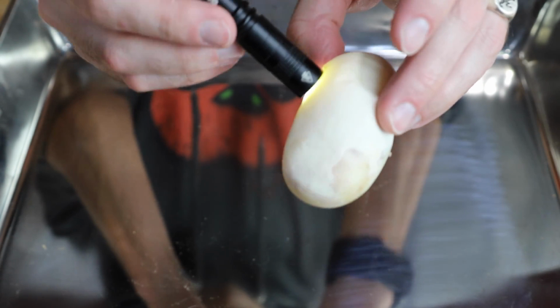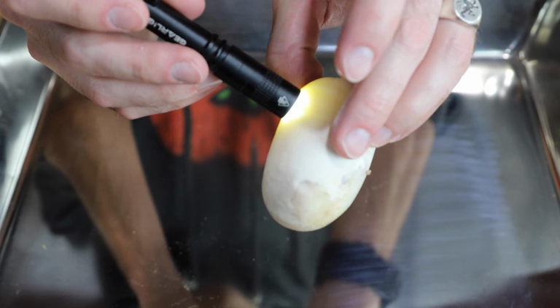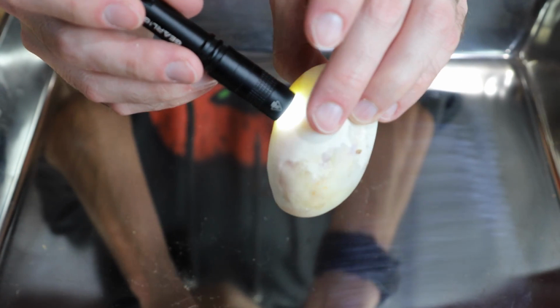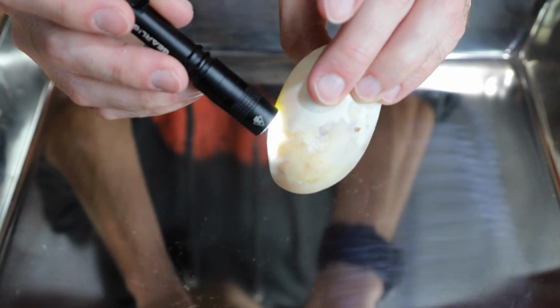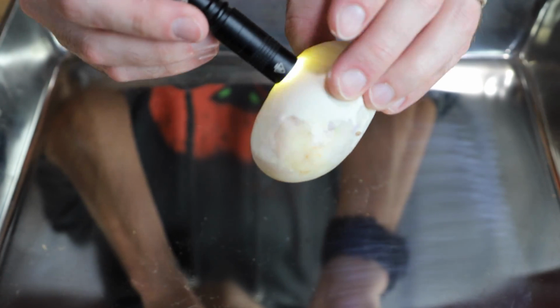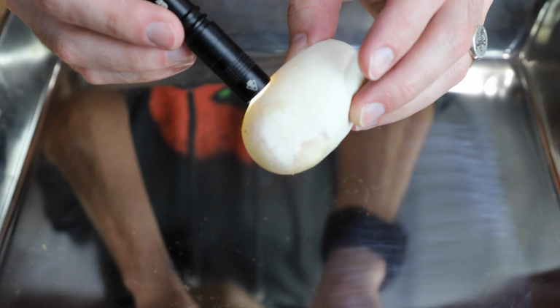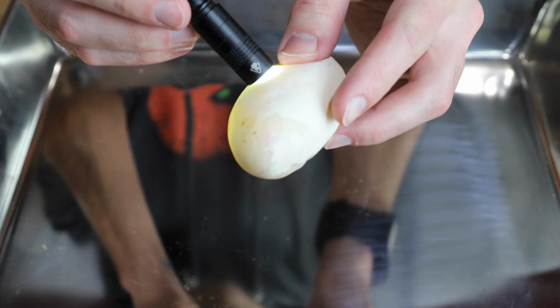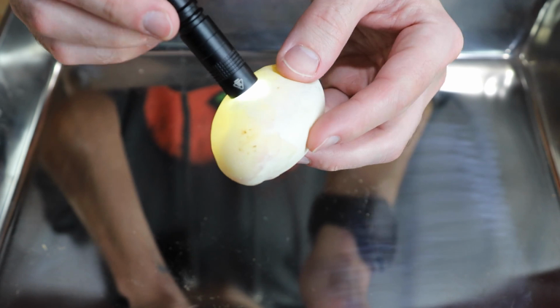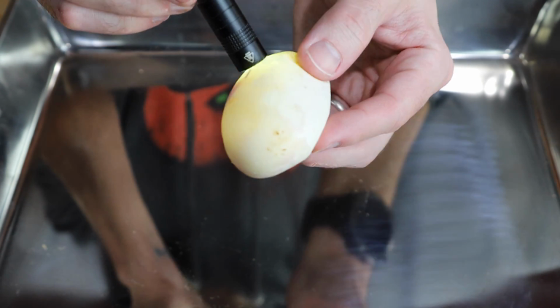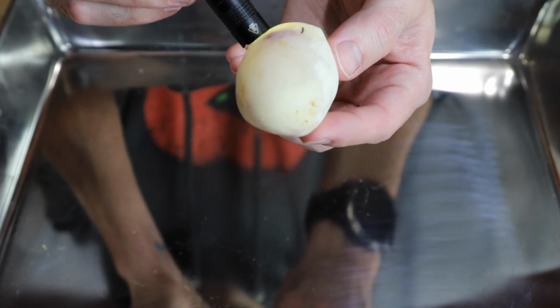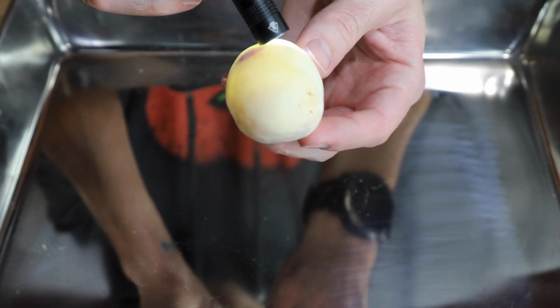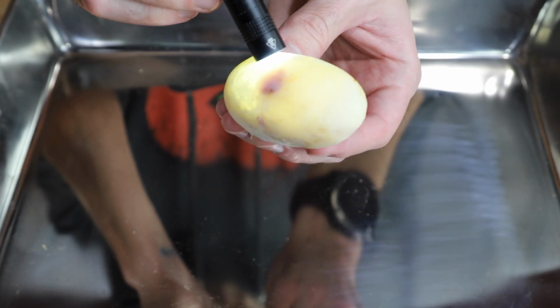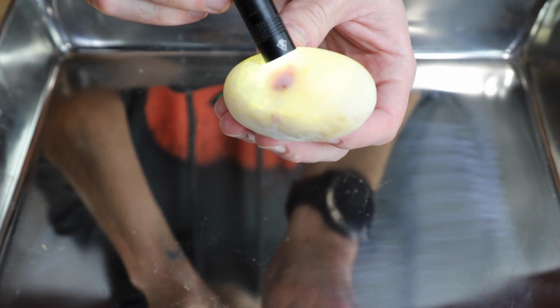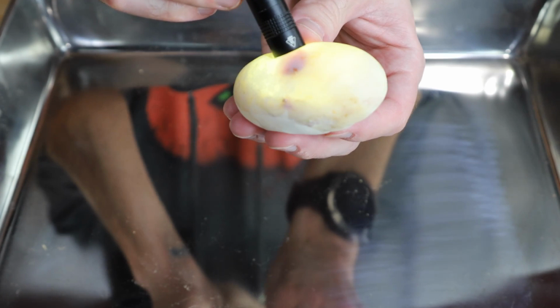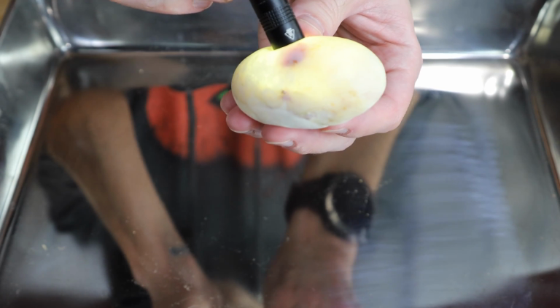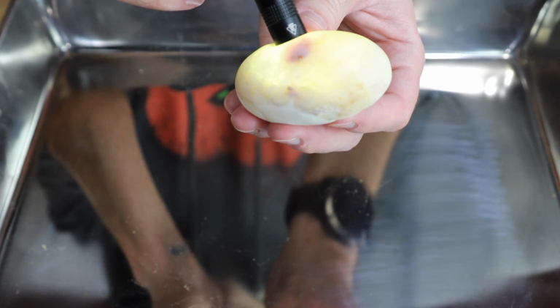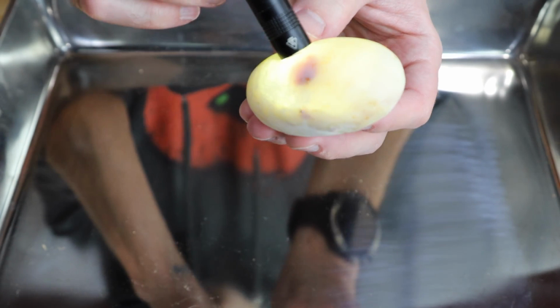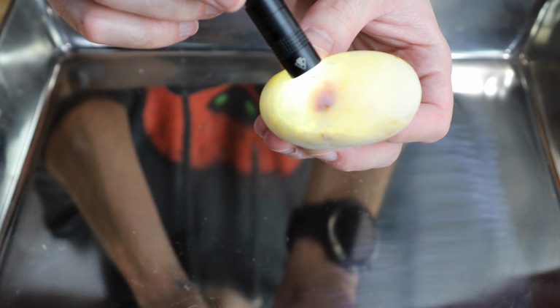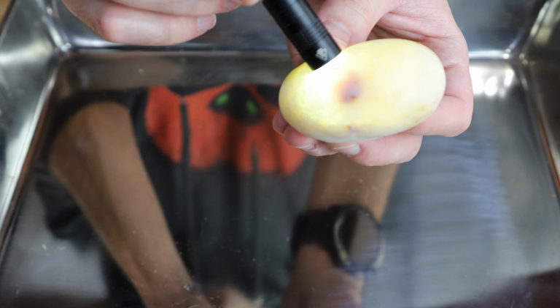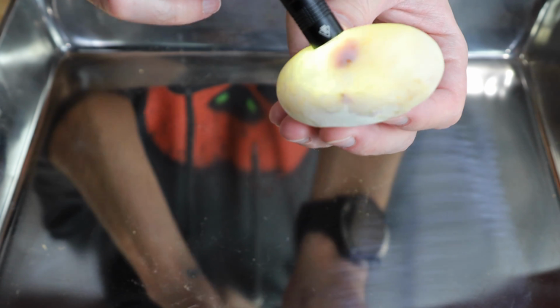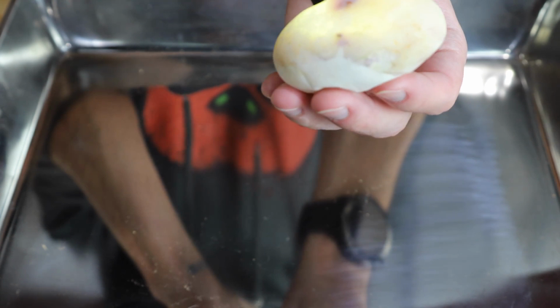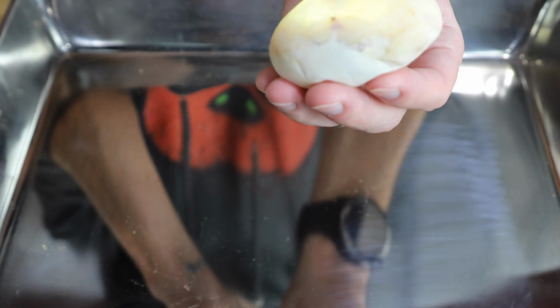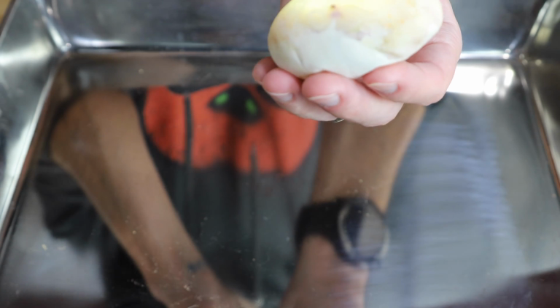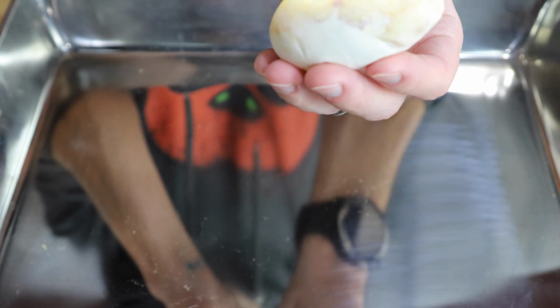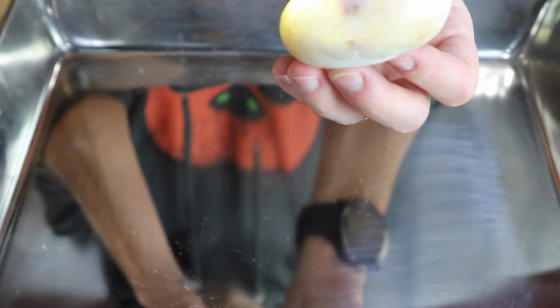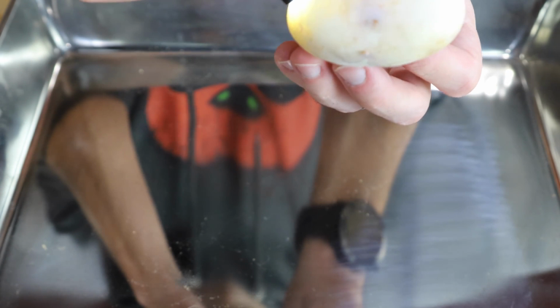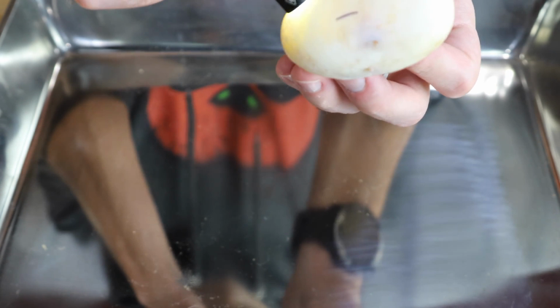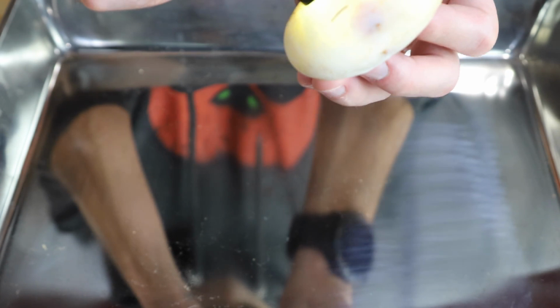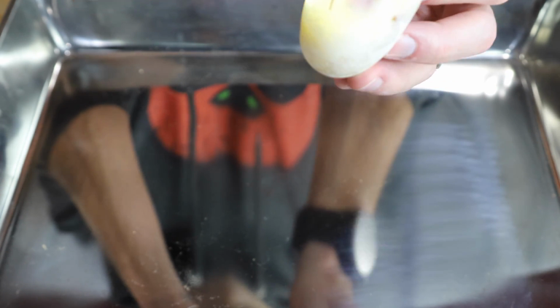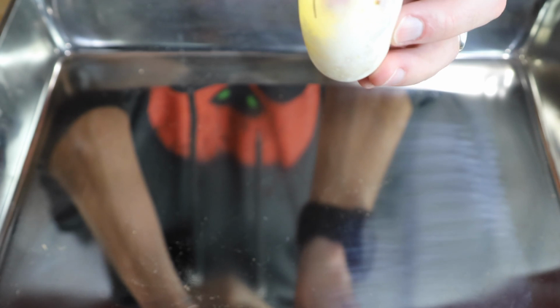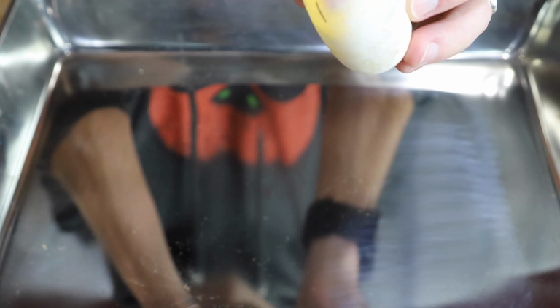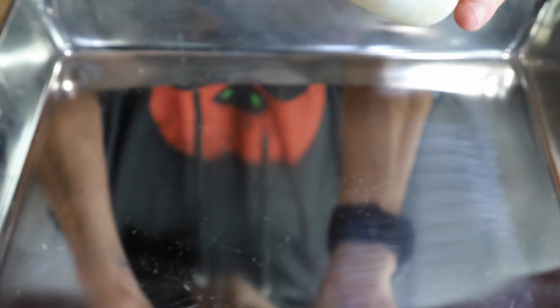No veins on the bottom either. It's a complete clear egg. So maybe it had the start of development, having veins in there, but there is nothing going on in here.